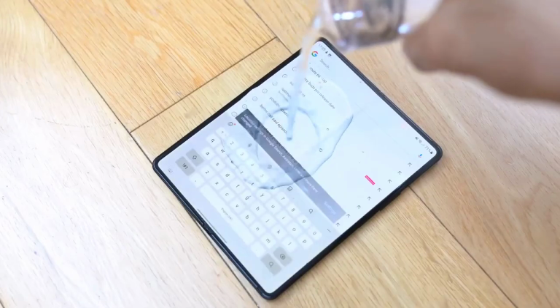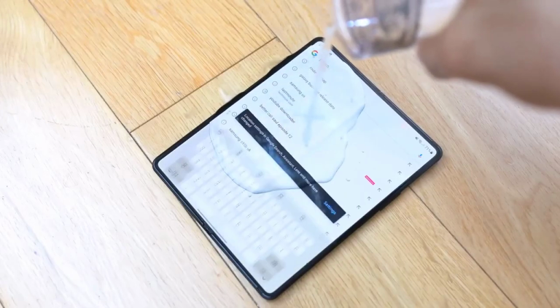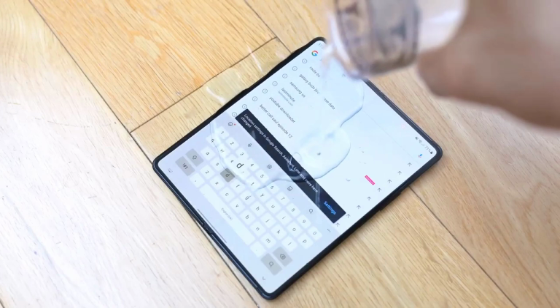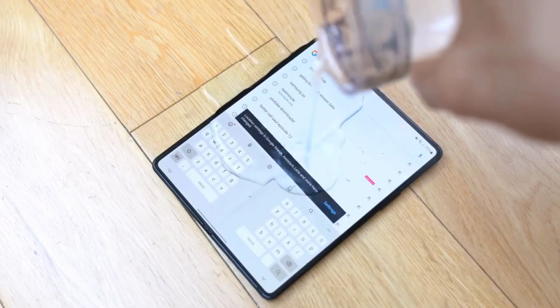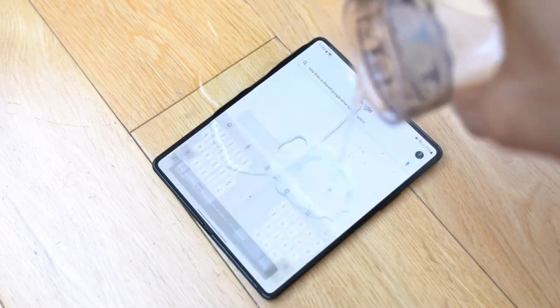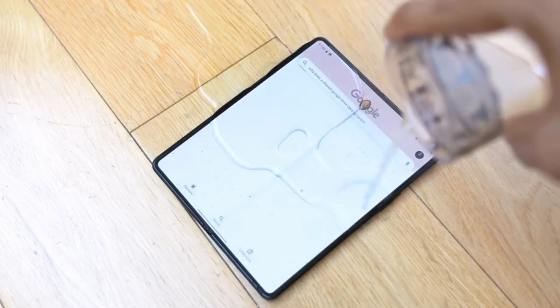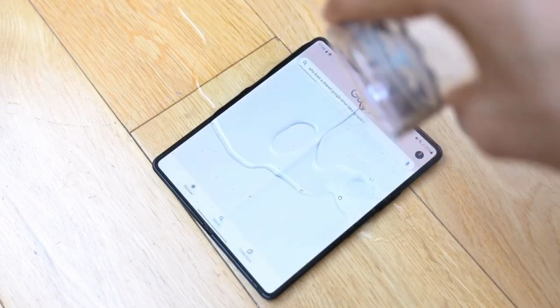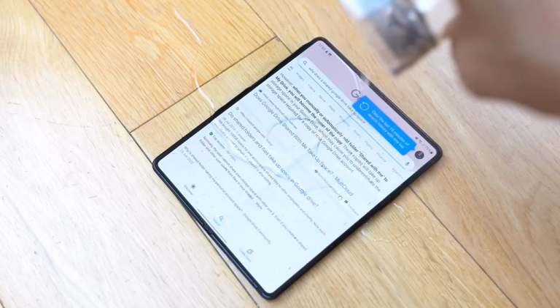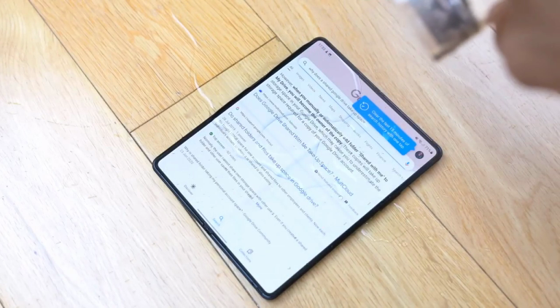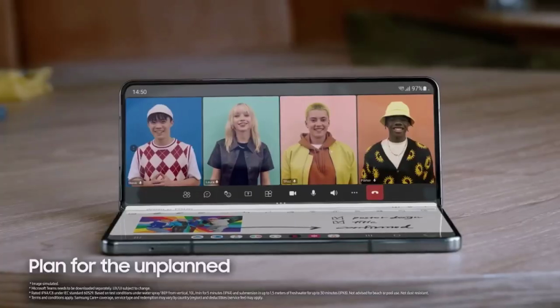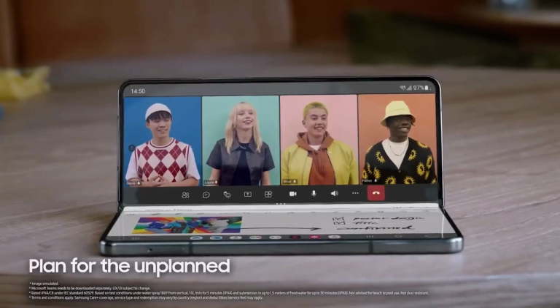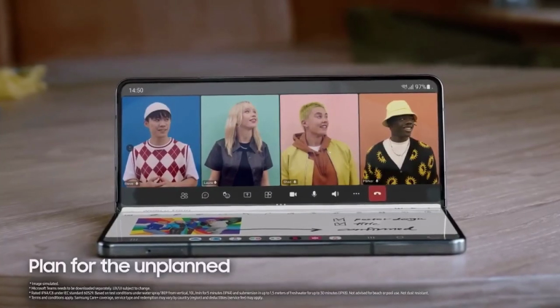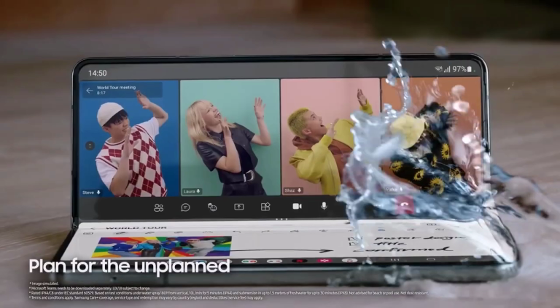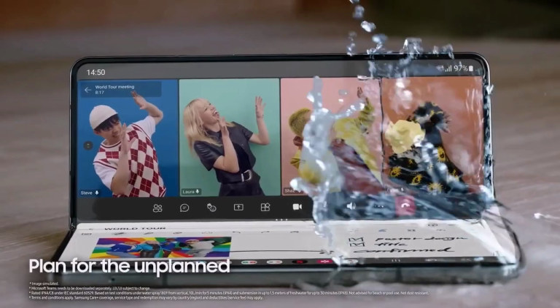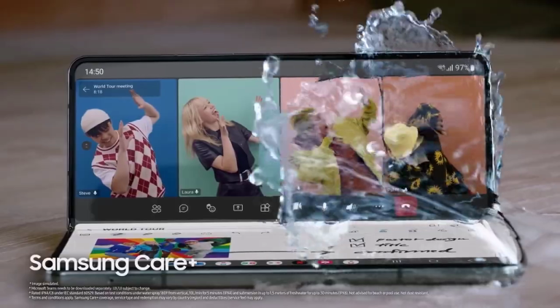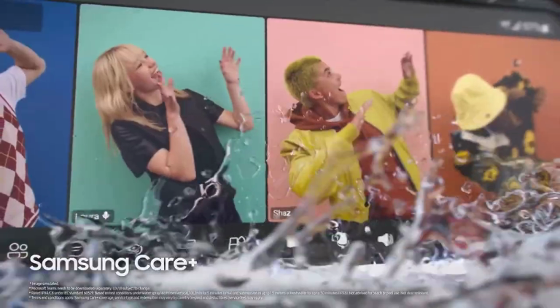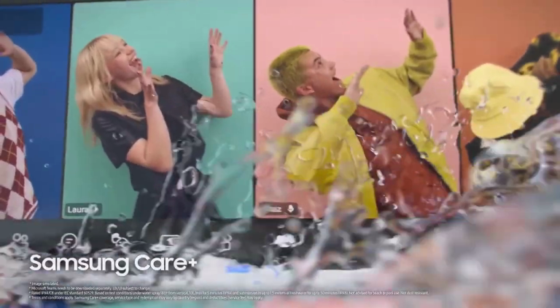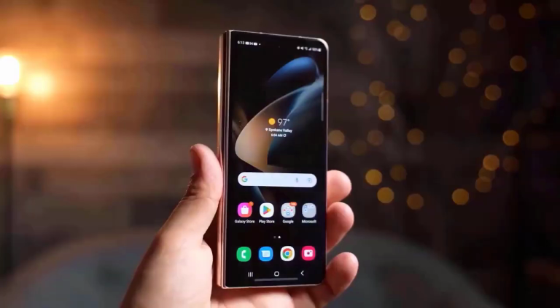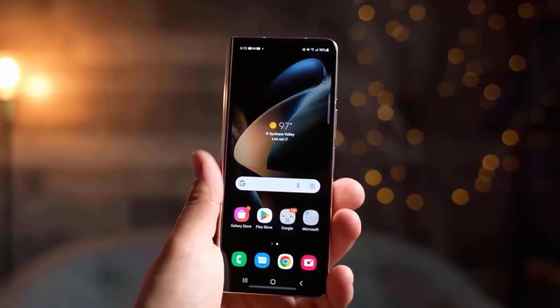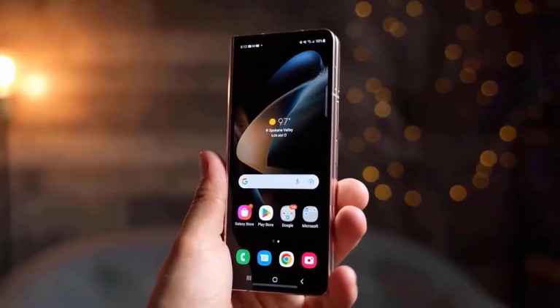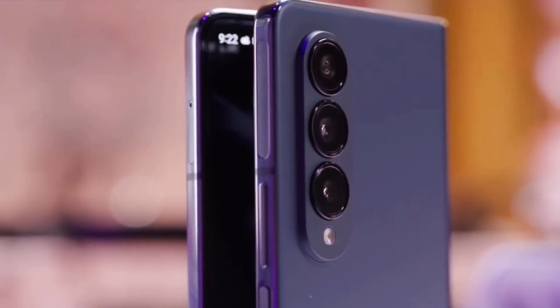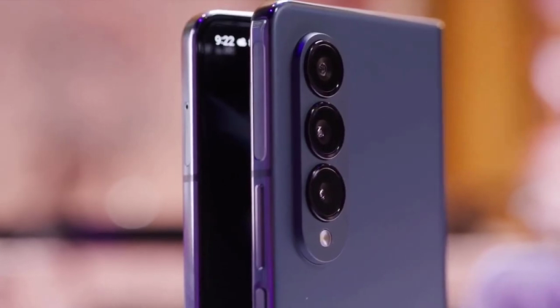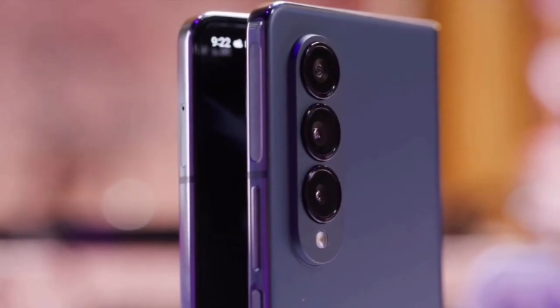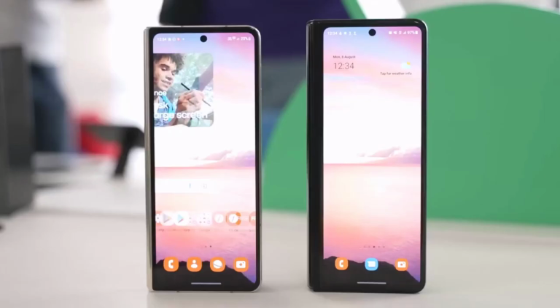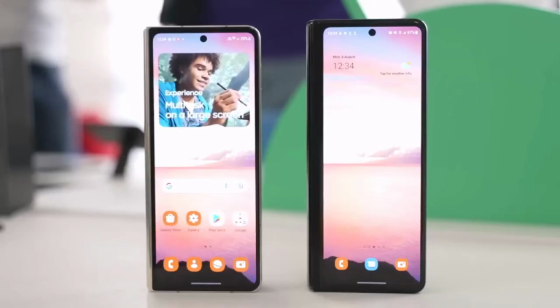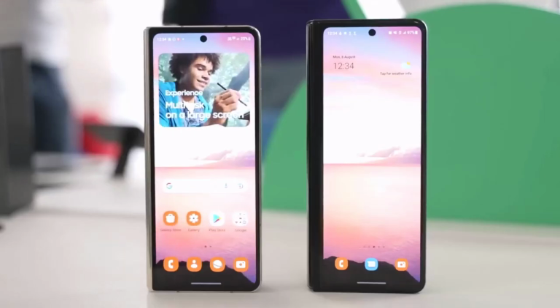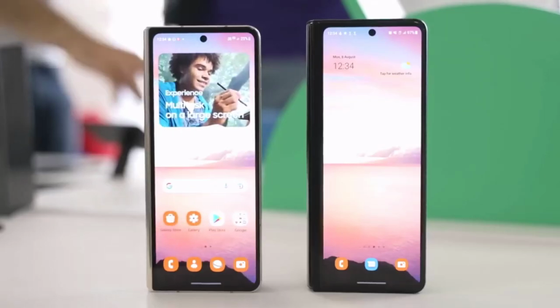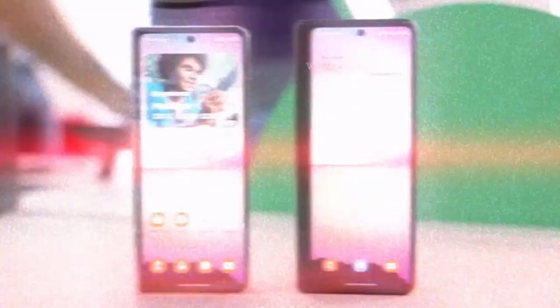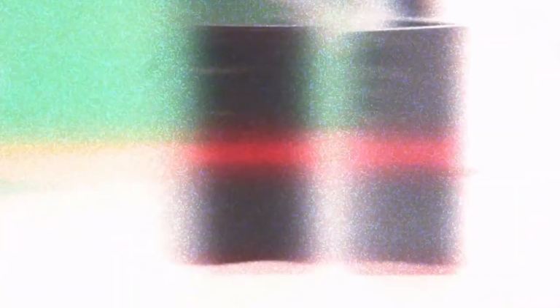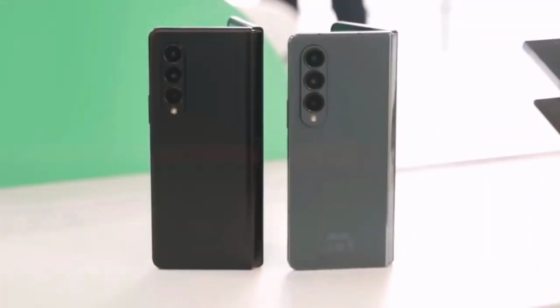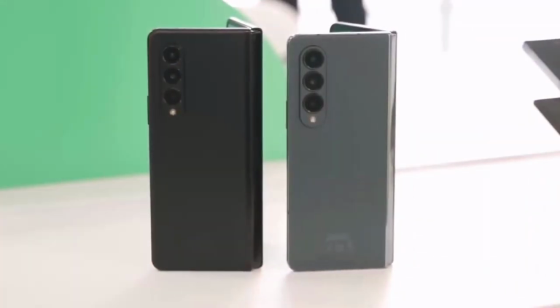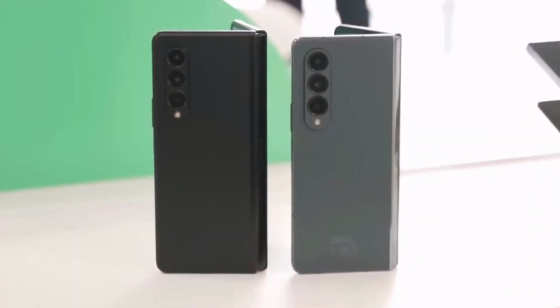Samsung's commitment to delivering top-notch performance is evident in the Galaxy Z Fold 5. Equipped with powerful hardware and software optimizations, this device ensures smooth and lag-free usage even for resource-intensive tasks.